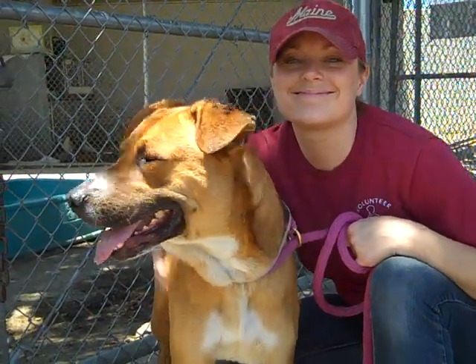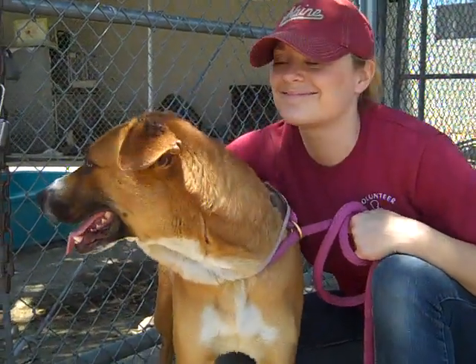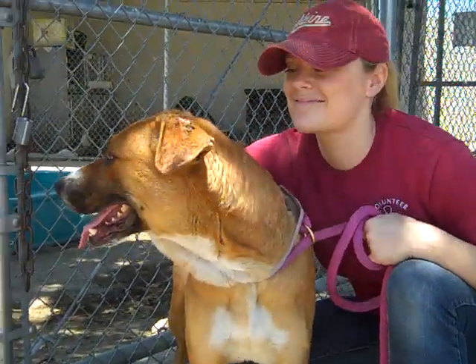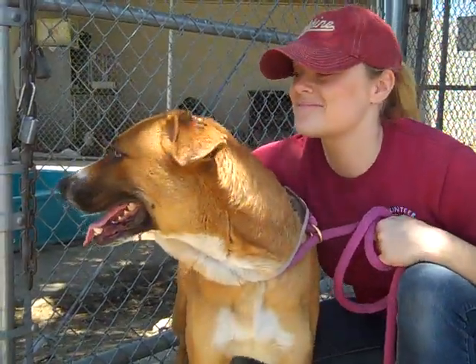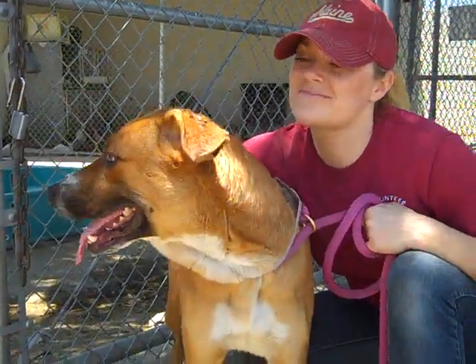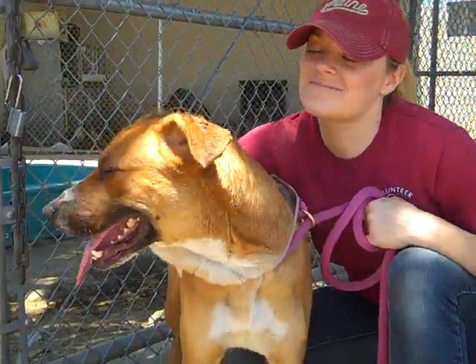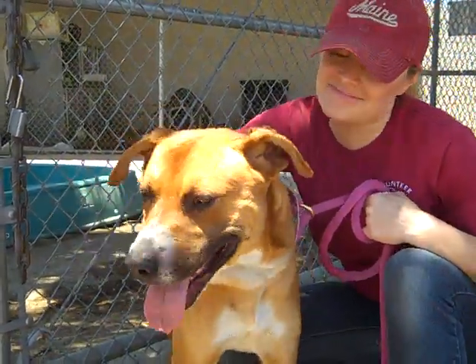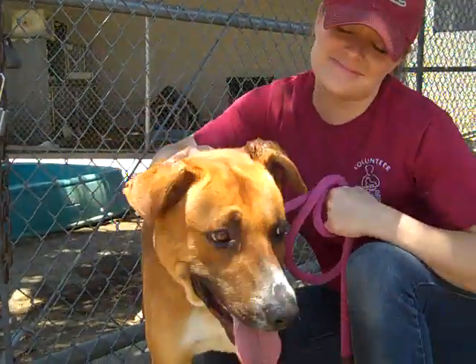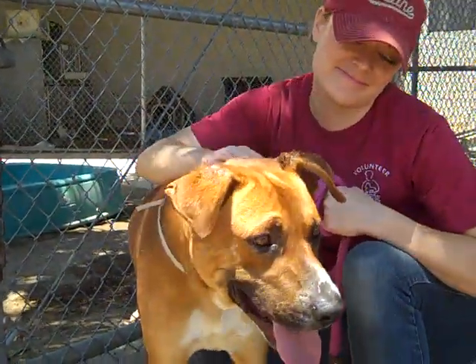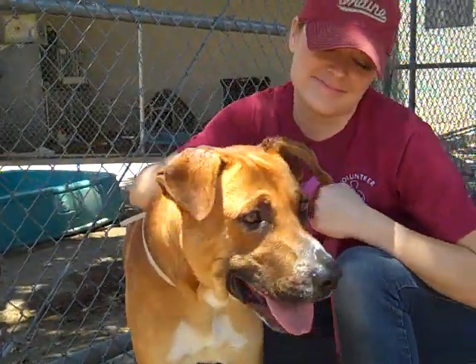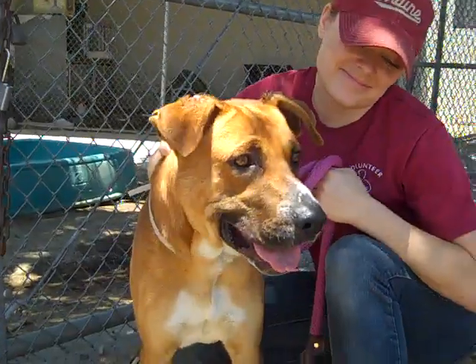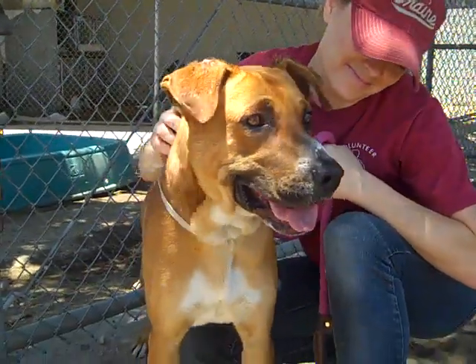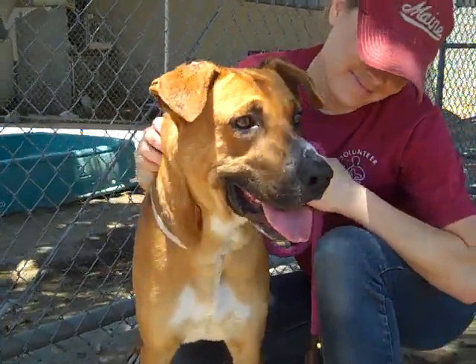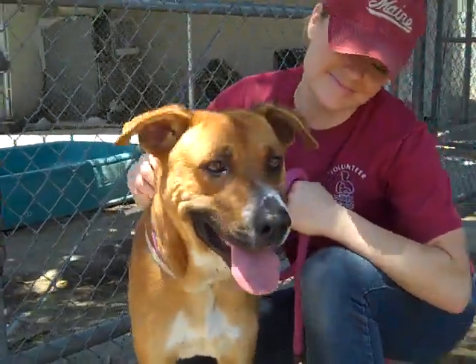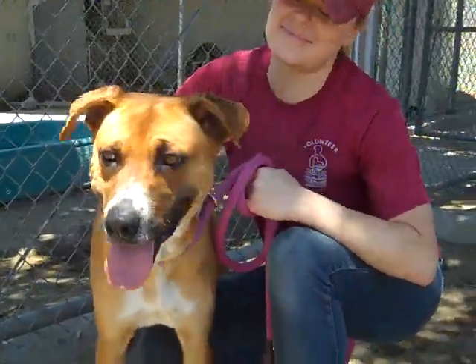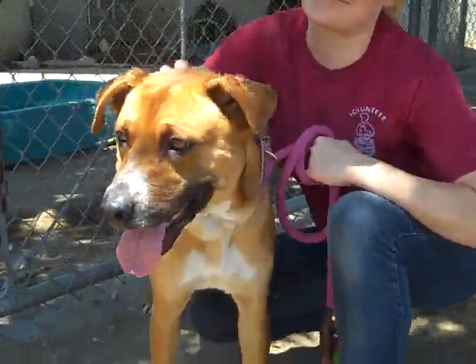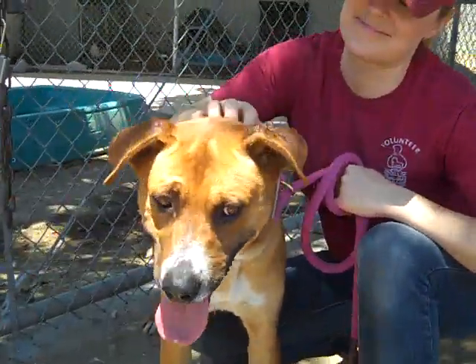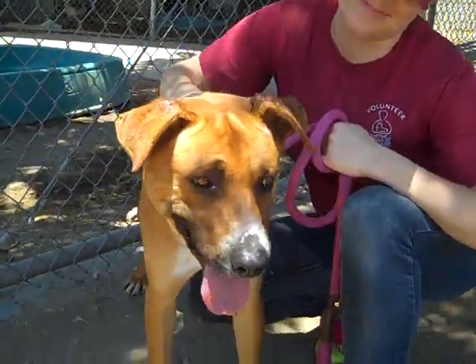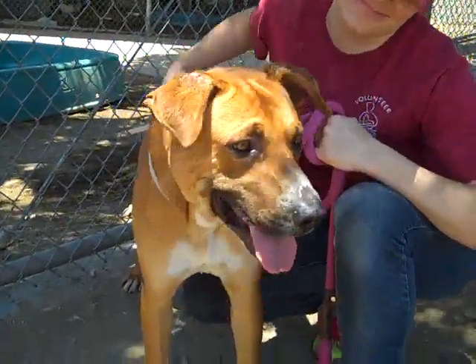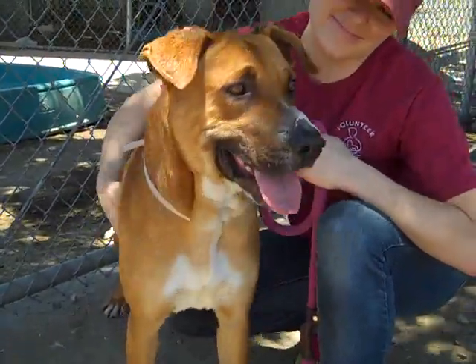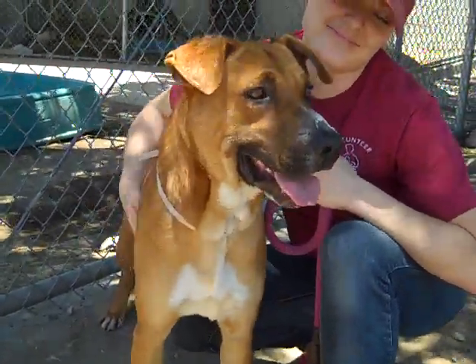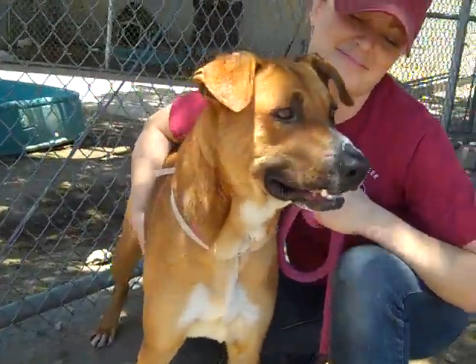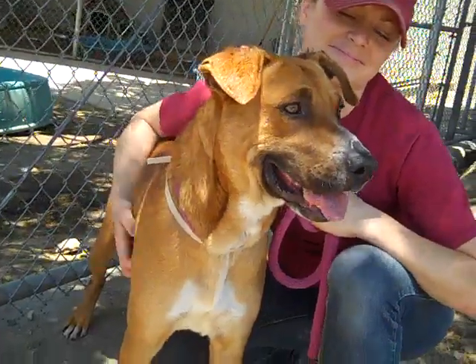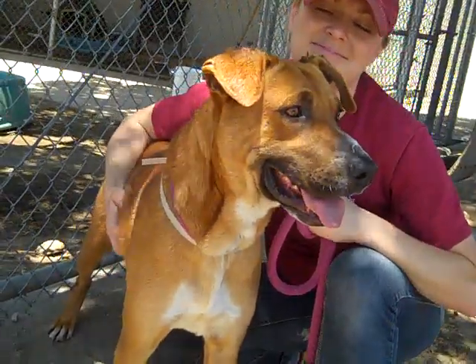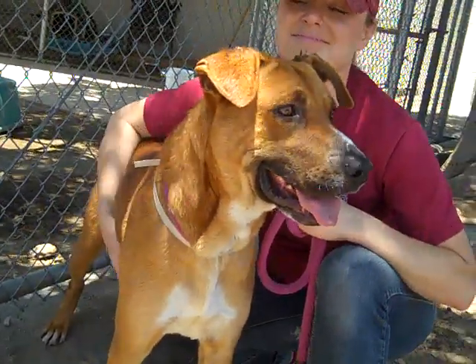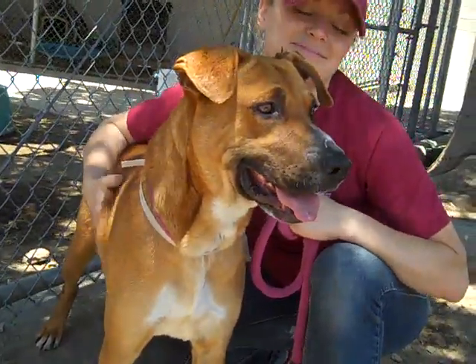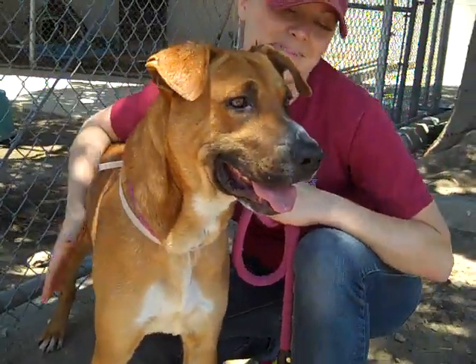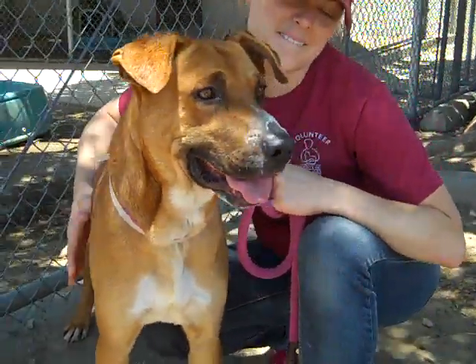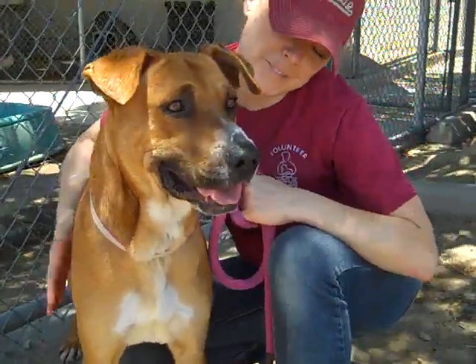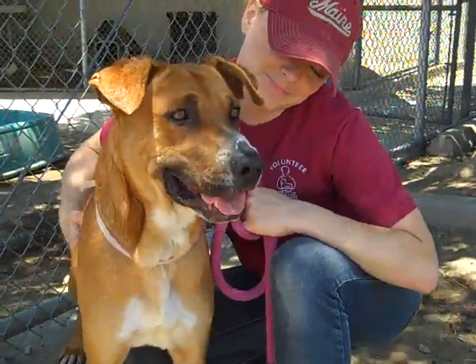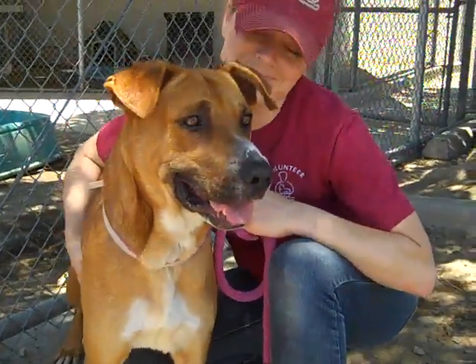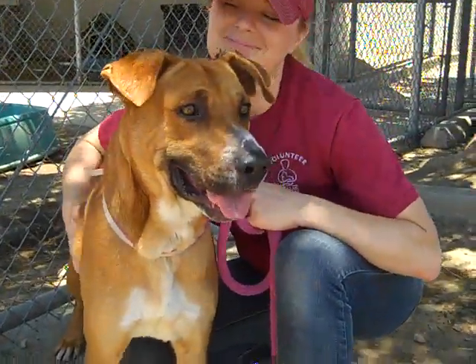This is our friend Junior, and Junior's ID number is A471-8346. Junior is, we think, a lab boxer mix. He's got this beautiful red coat. He's definitely a boxer, or maybe even a little bit of shepherd, but he is gorgeous.